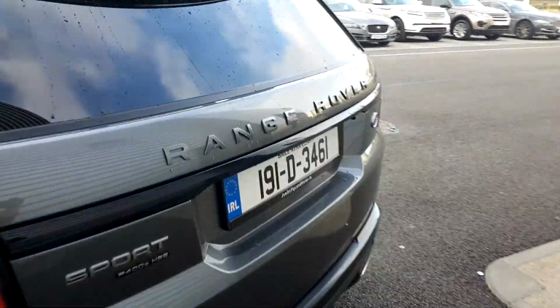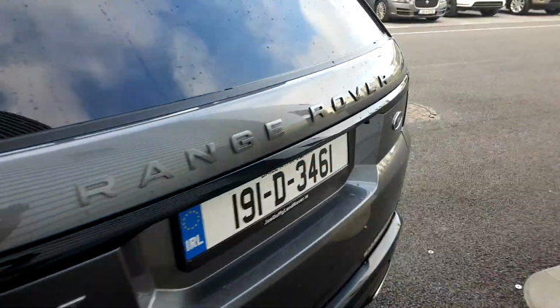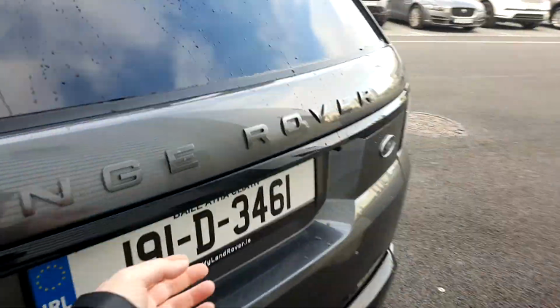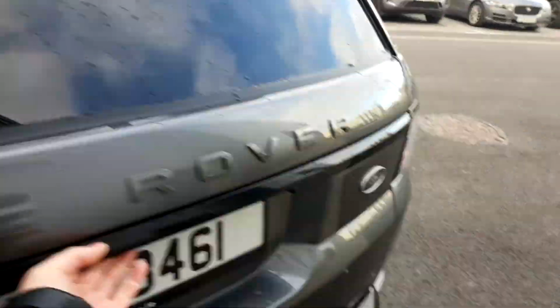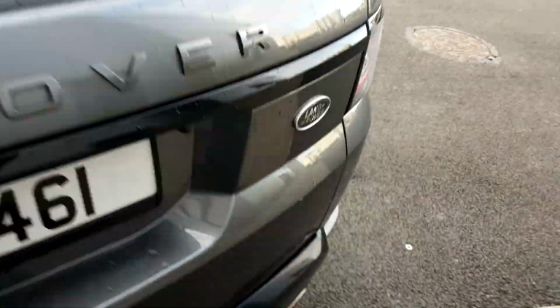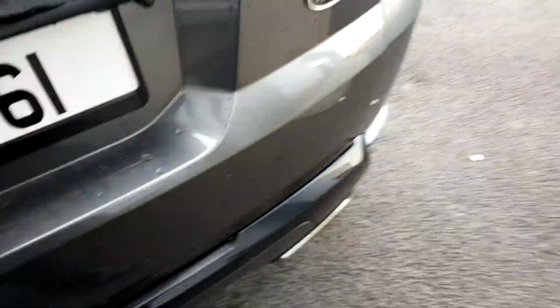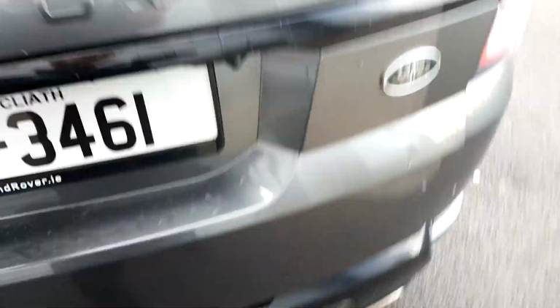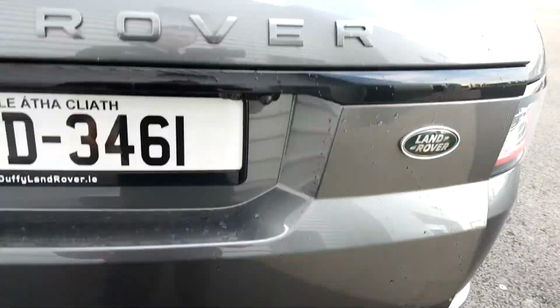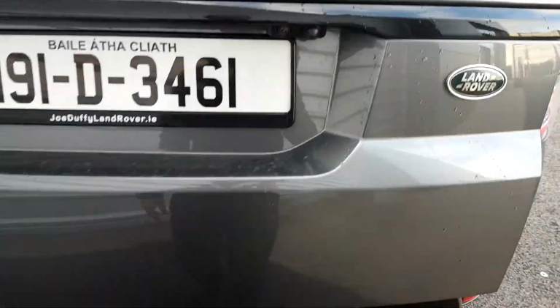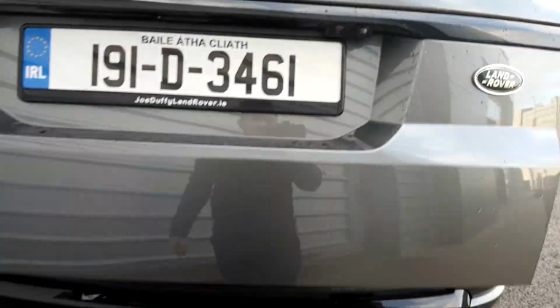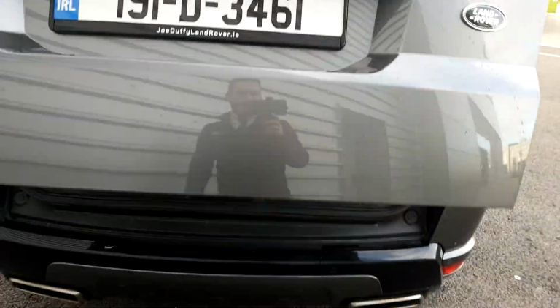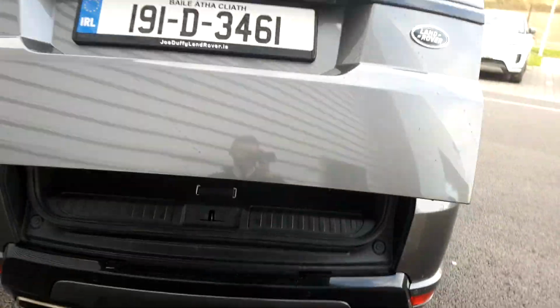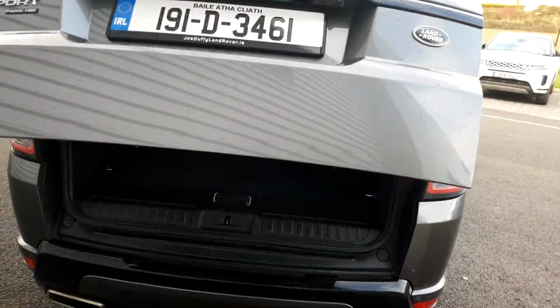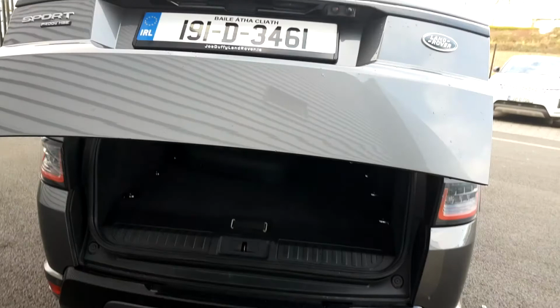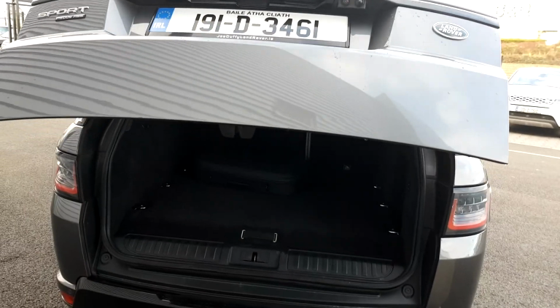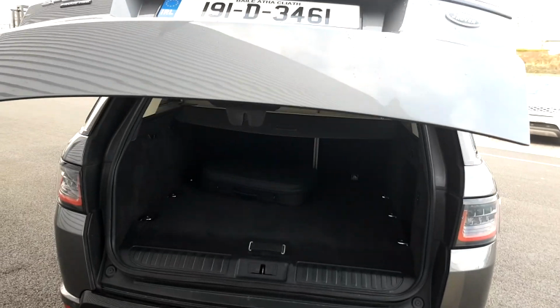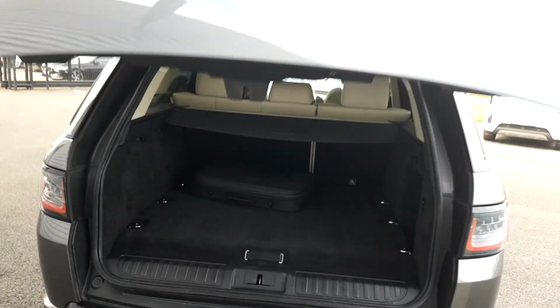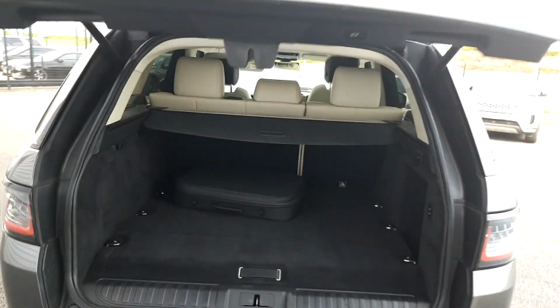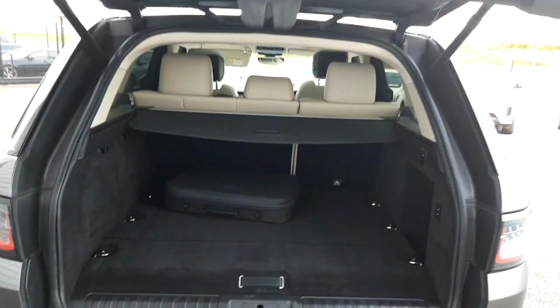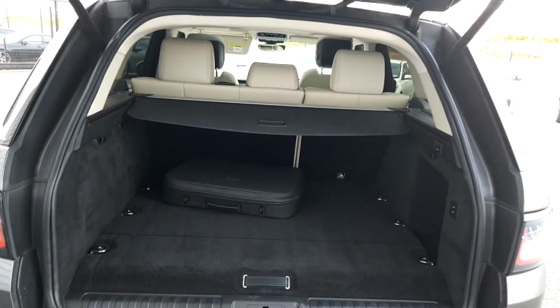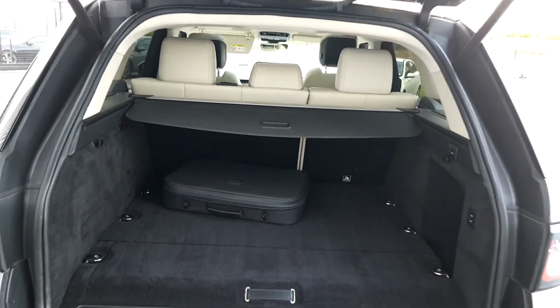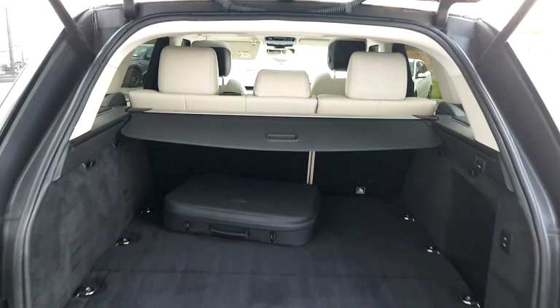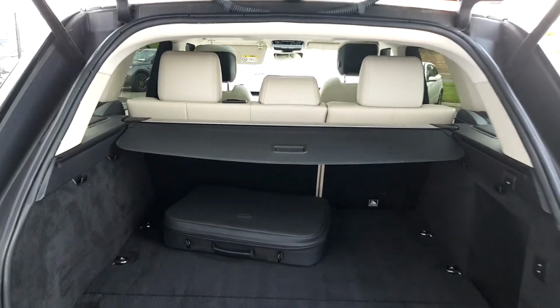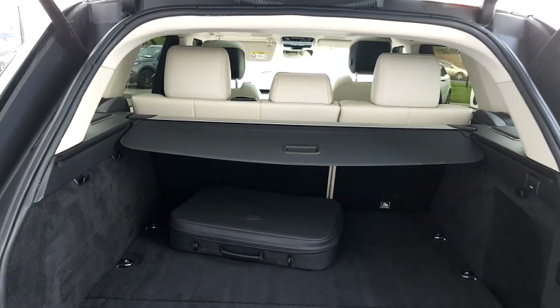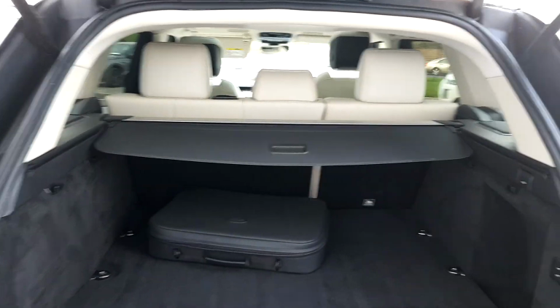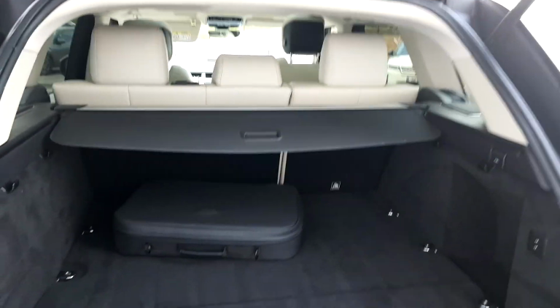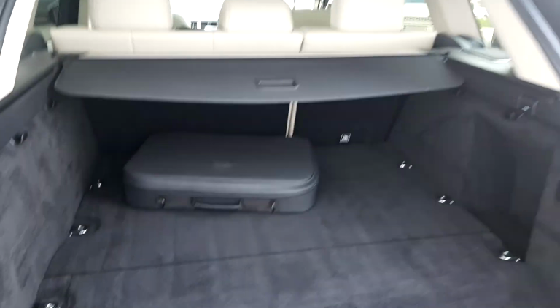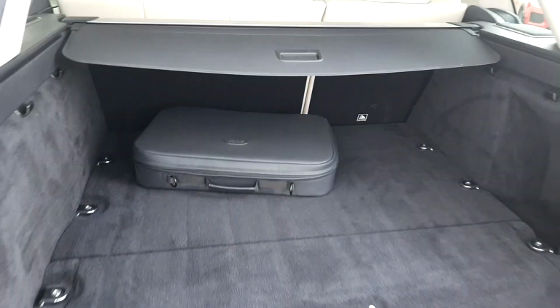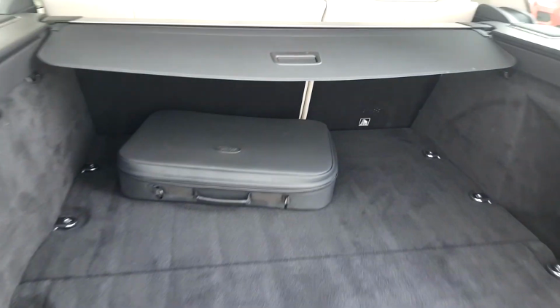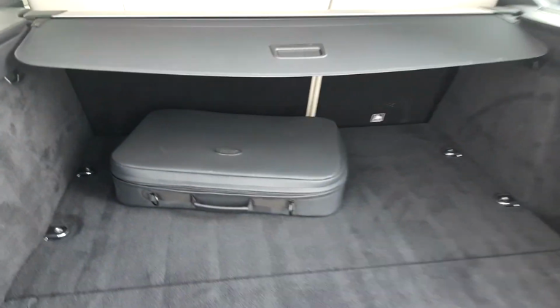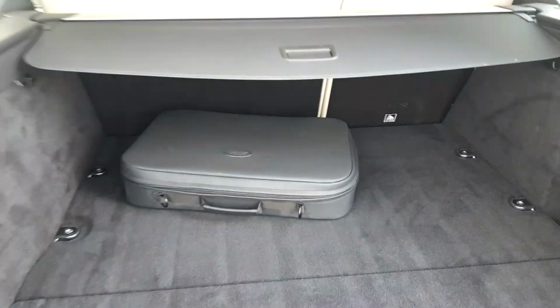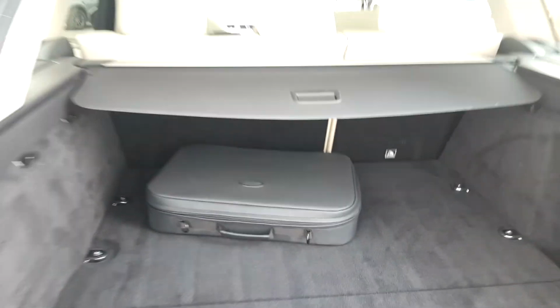Take a look into the boot. You can see it has an electronic tailgate with 60-40 folding seats, and there is a charging cable to the rear.